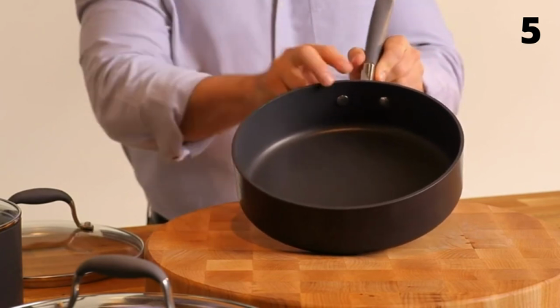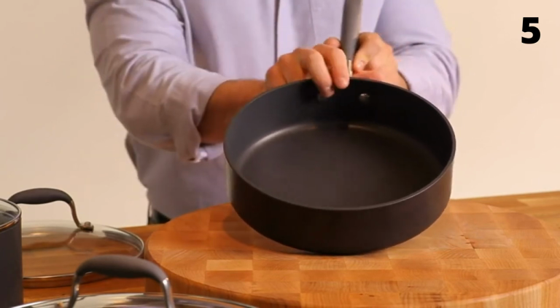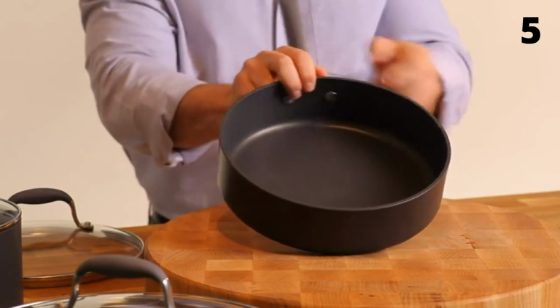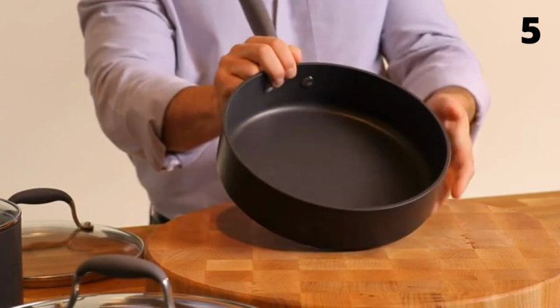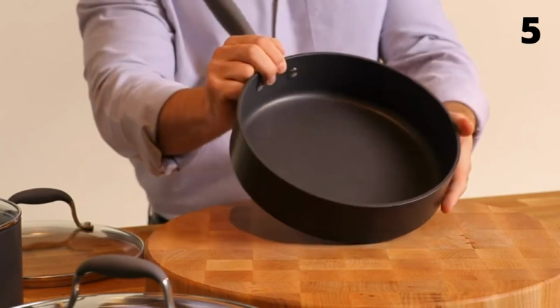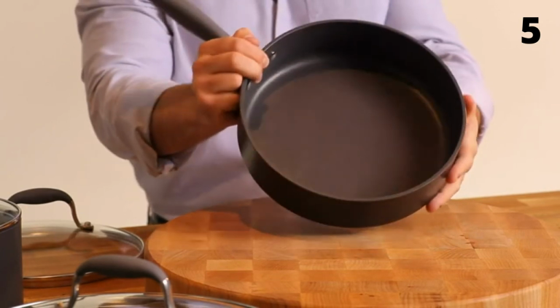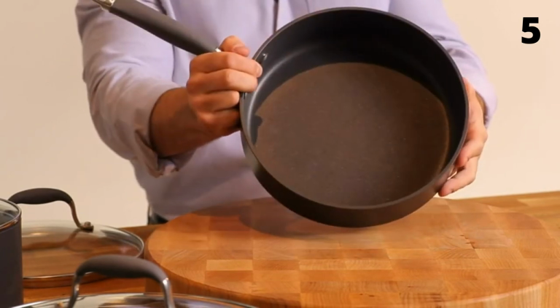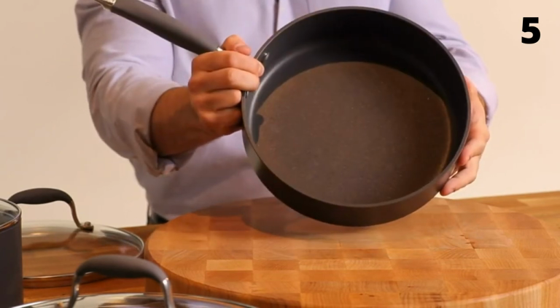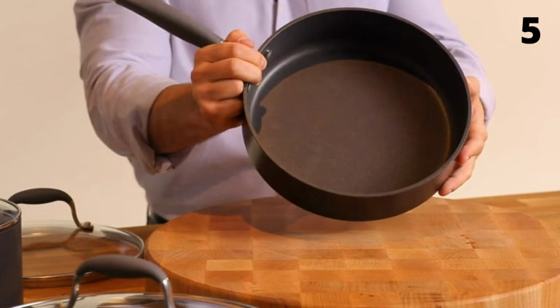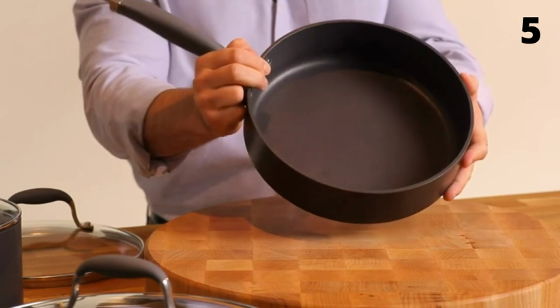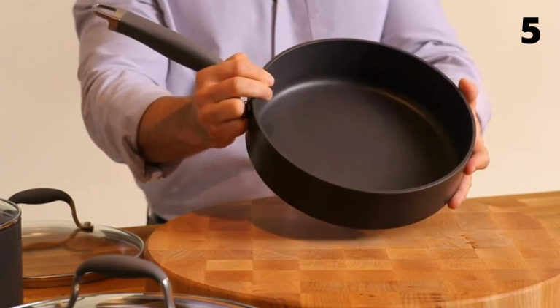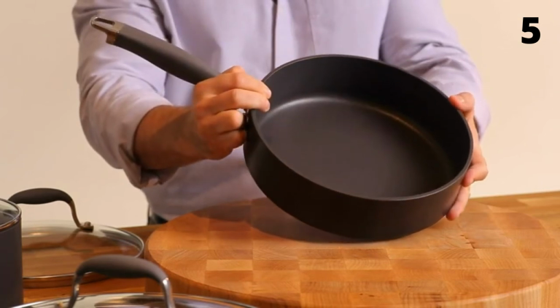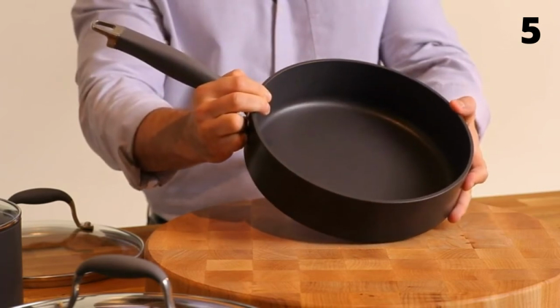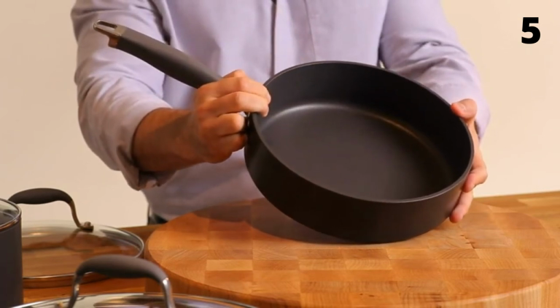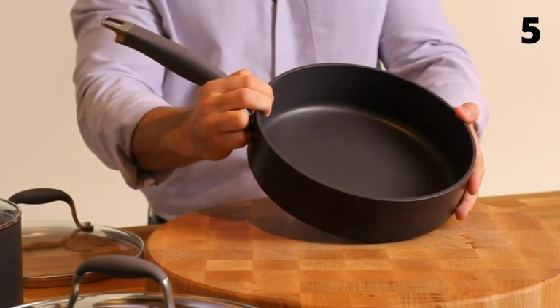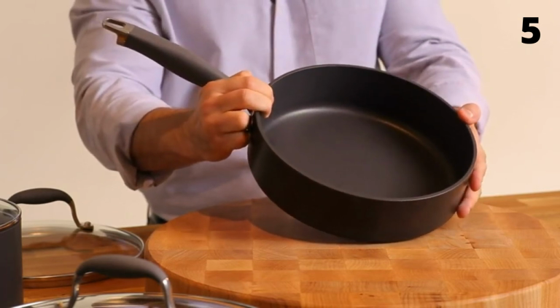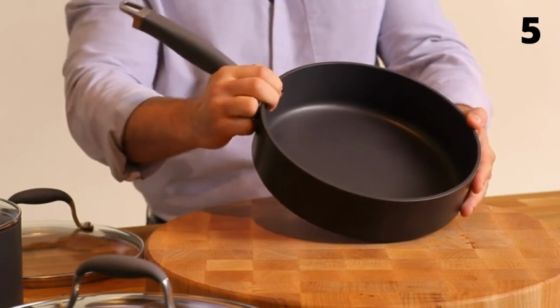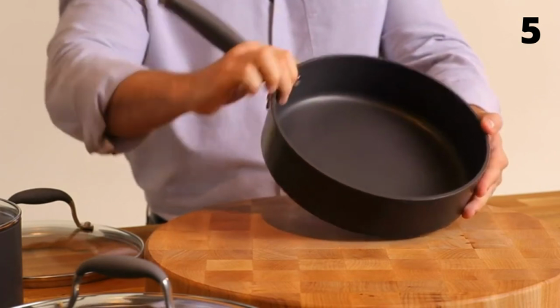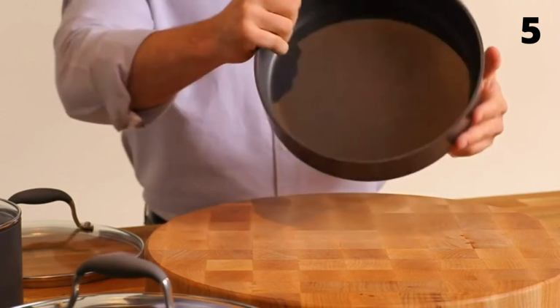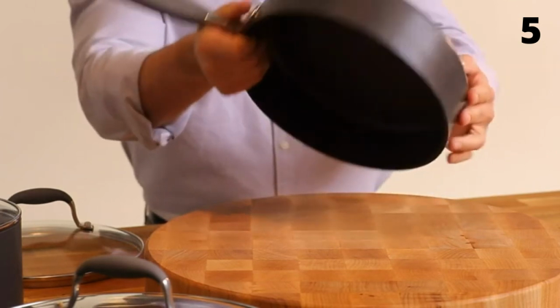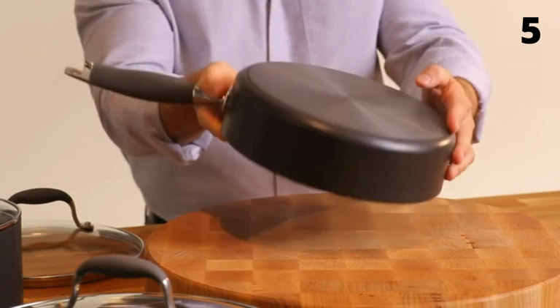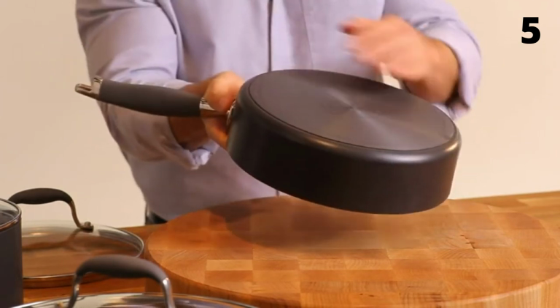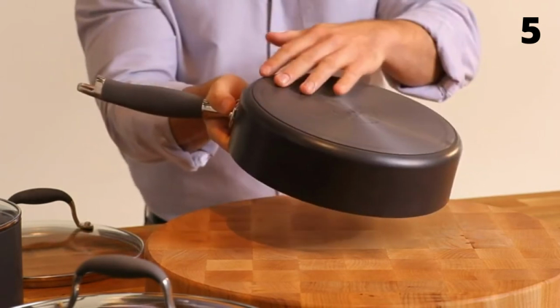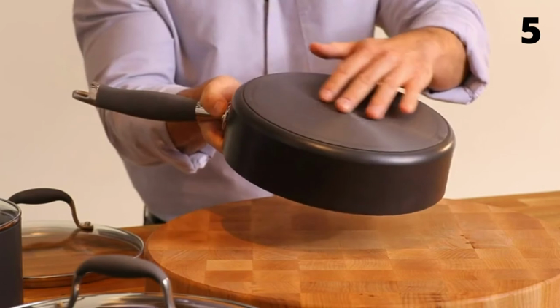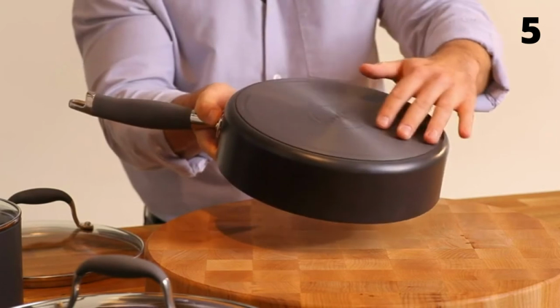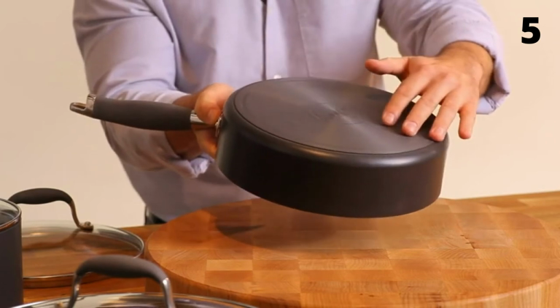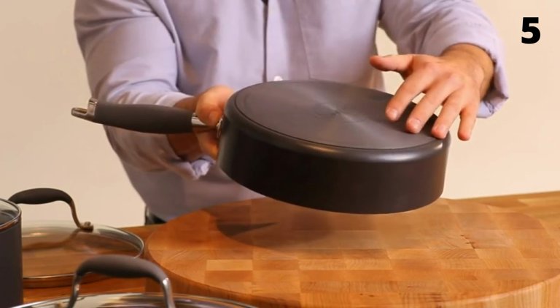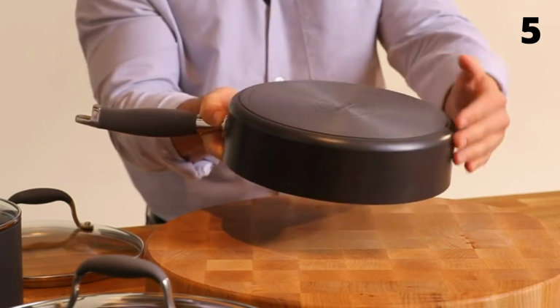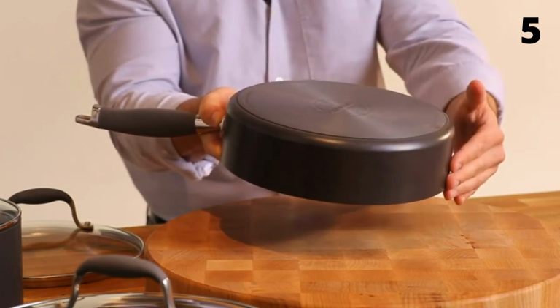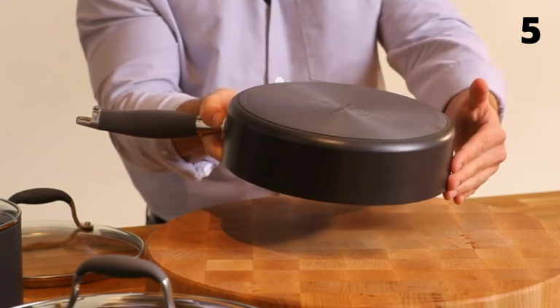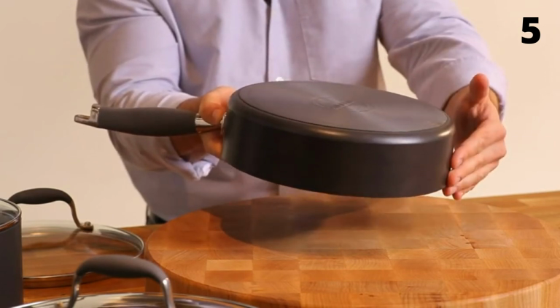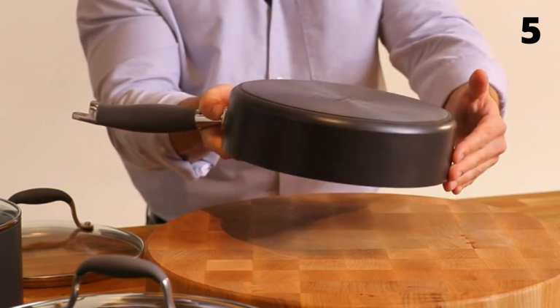It's safe to use with metal utensils, will not scratch, stain, or chip, and is a breeze to clean up. The aluminum core offers great heat conduction across the bottom and all the way up the sides of the pan.